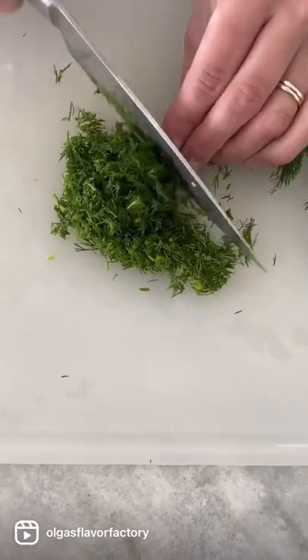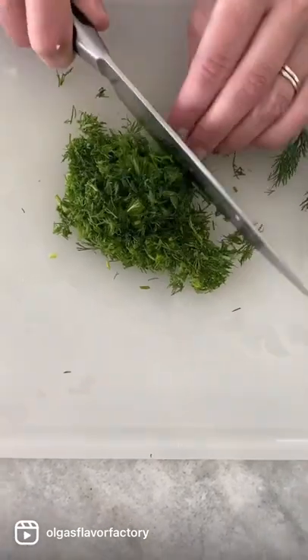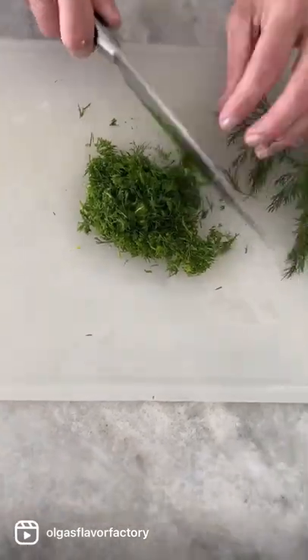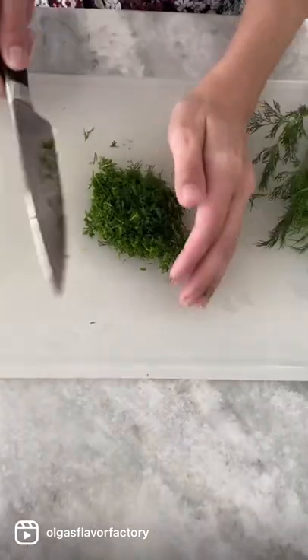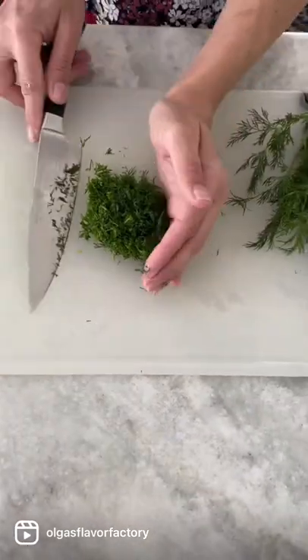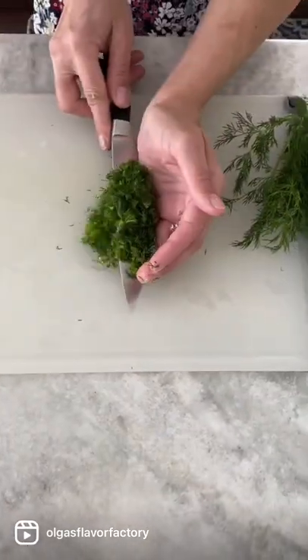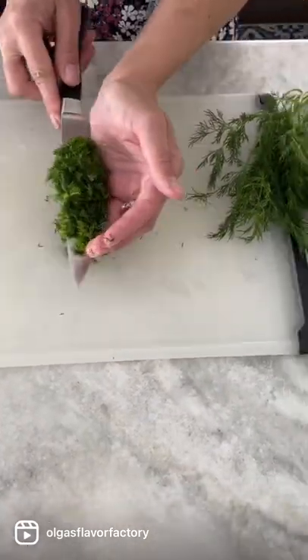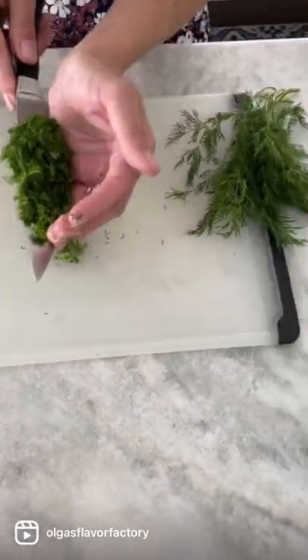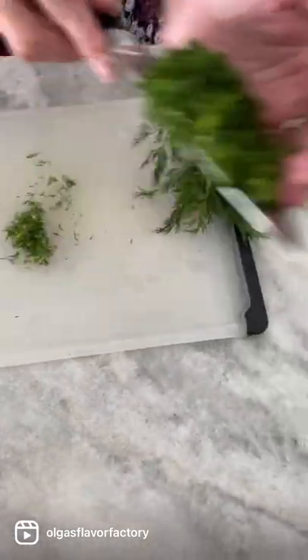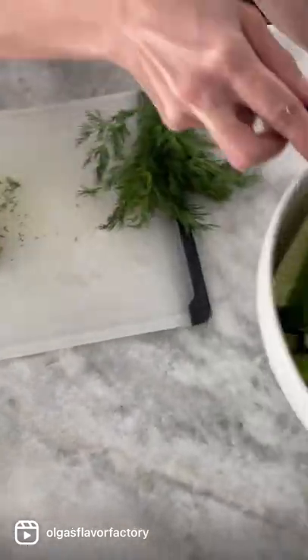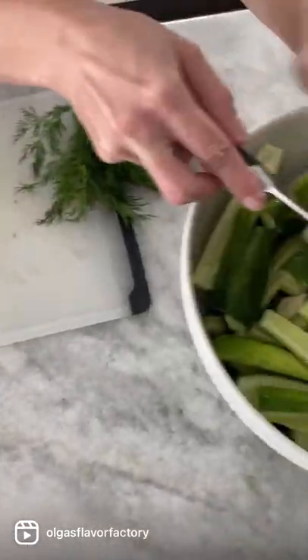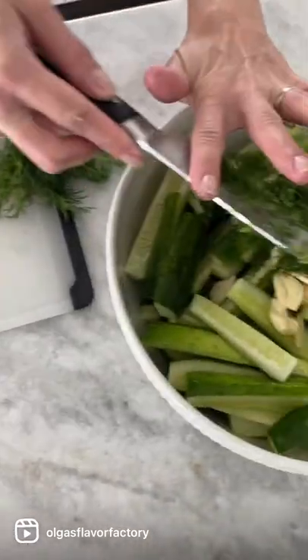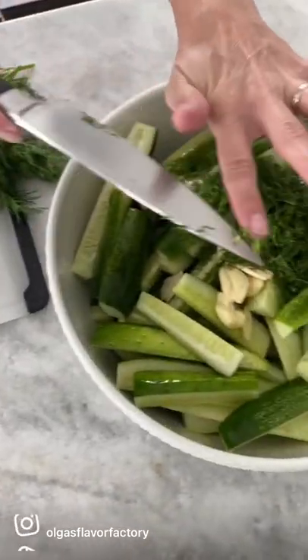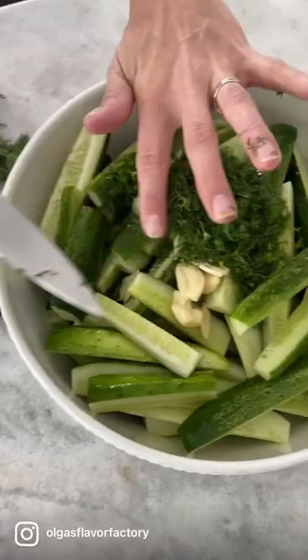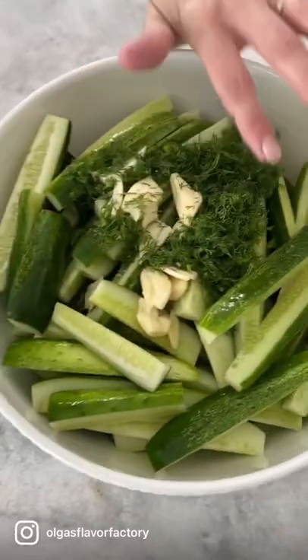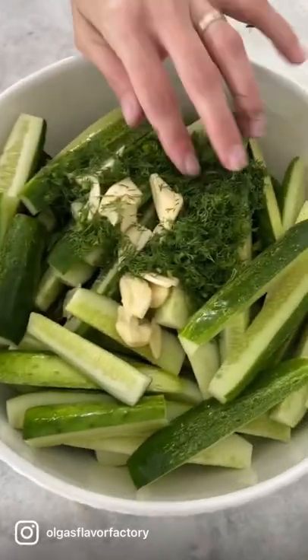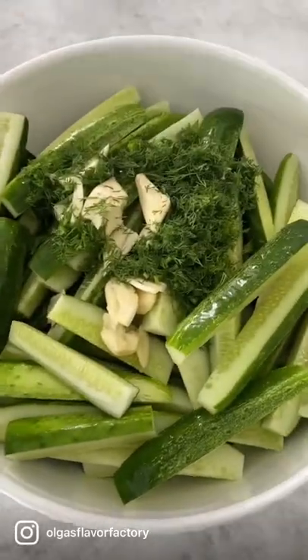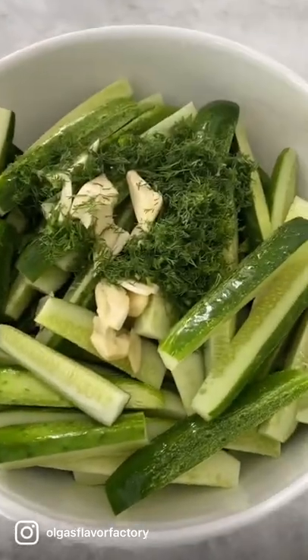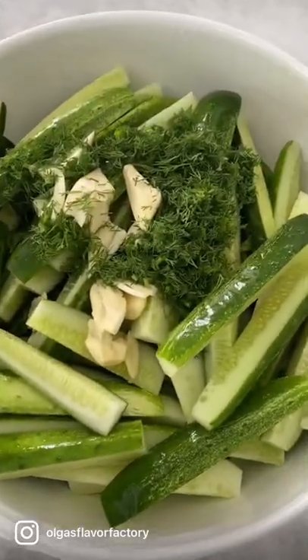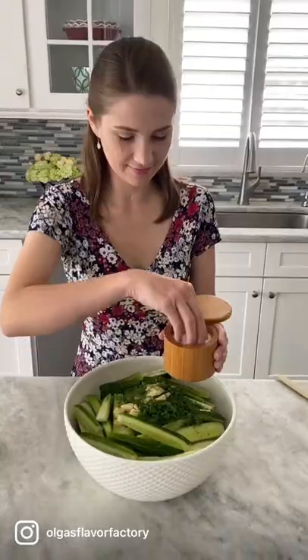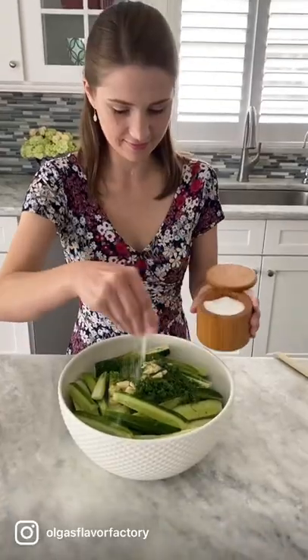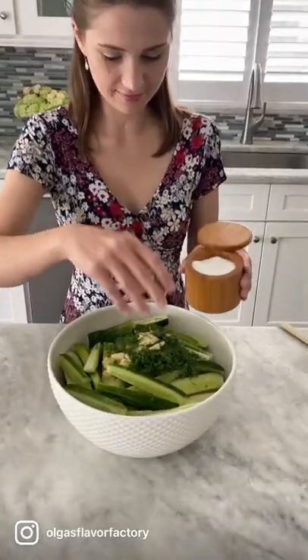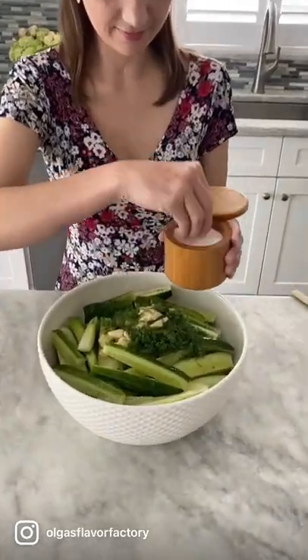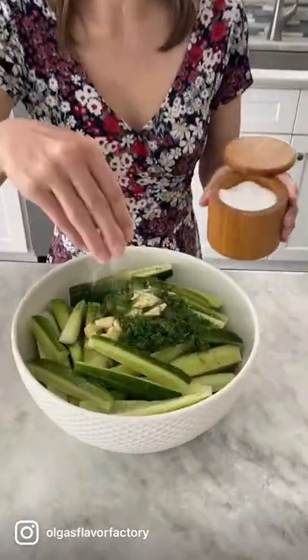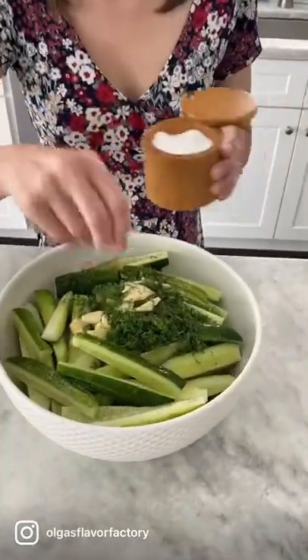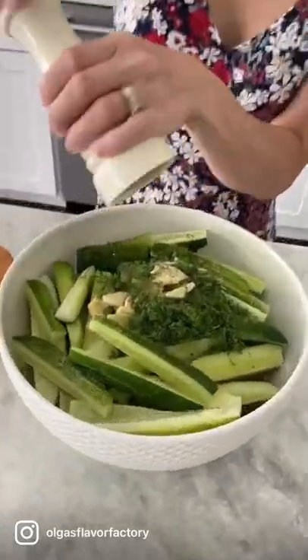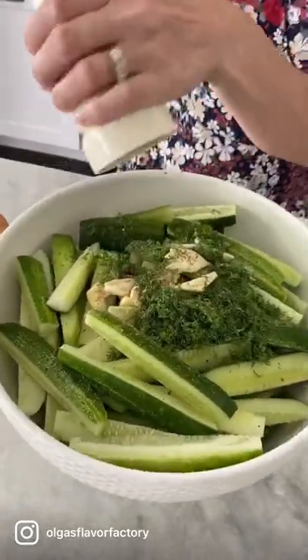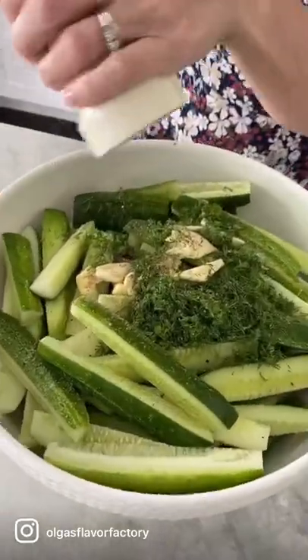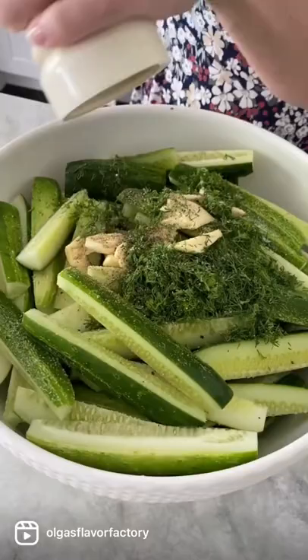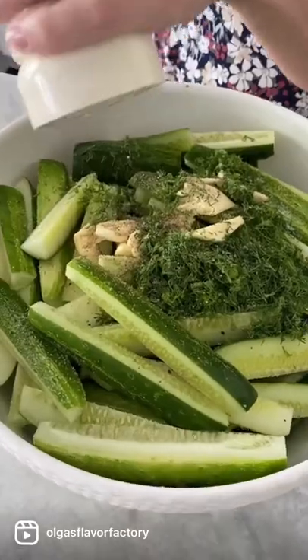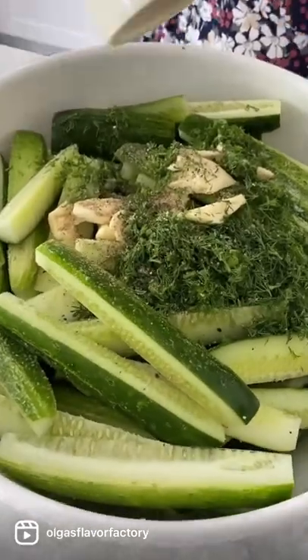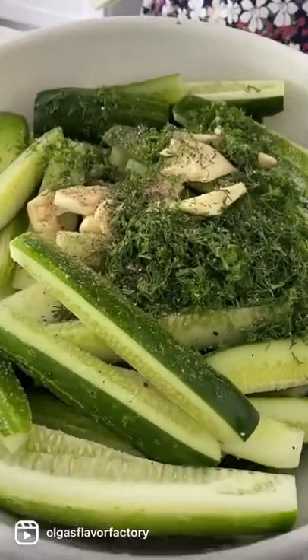Finely mince the dill and add it to the cucumbers too. Lastly, season it all with salt and pepper and mix to combine.